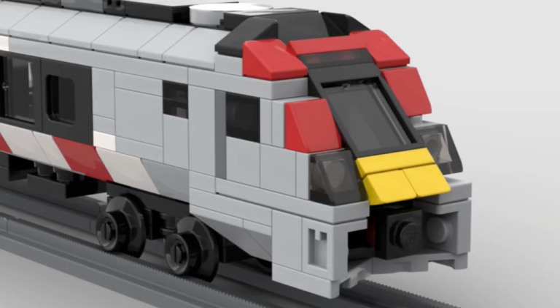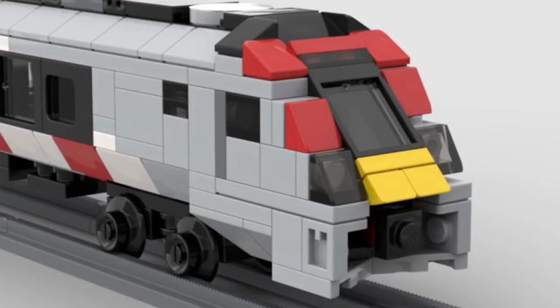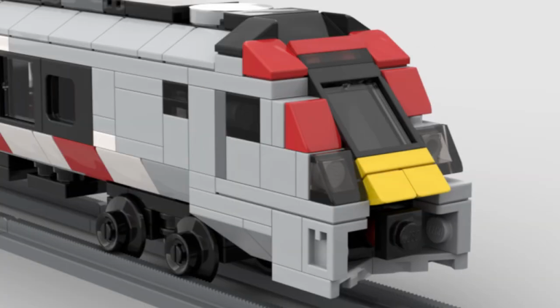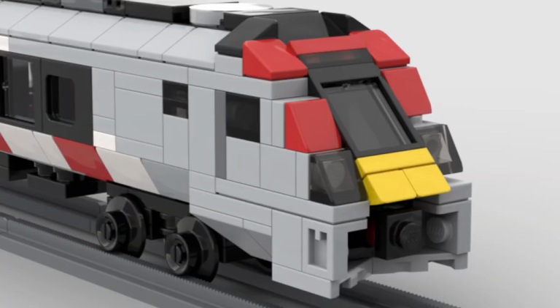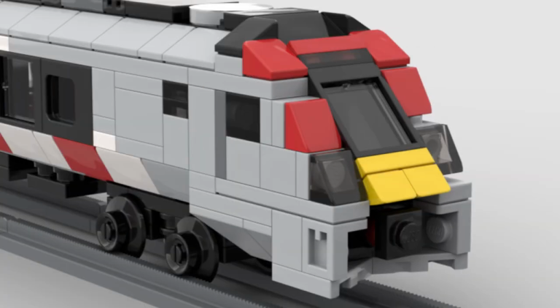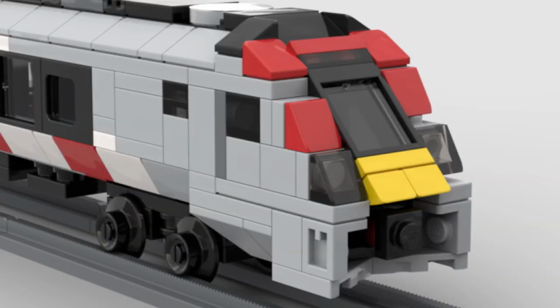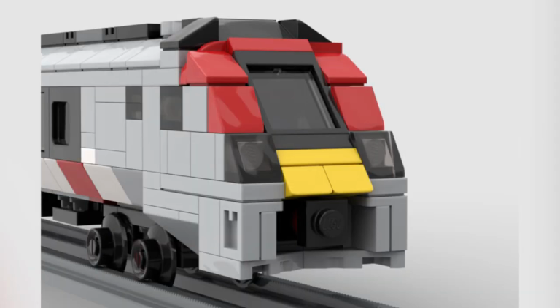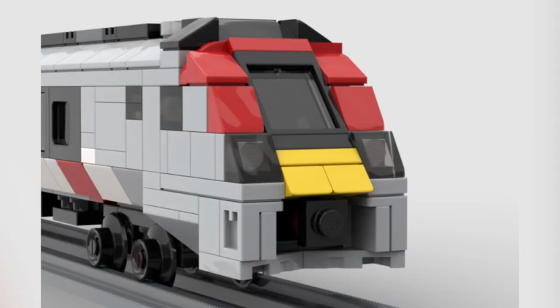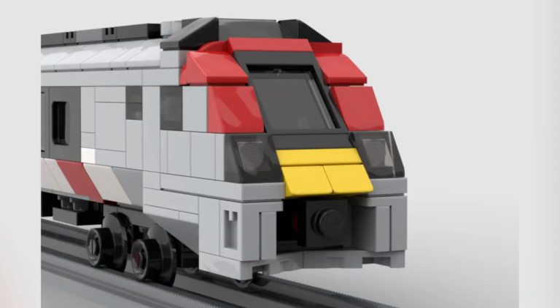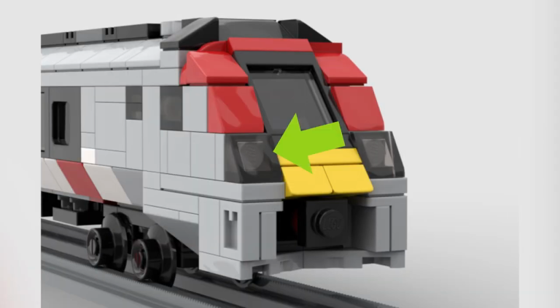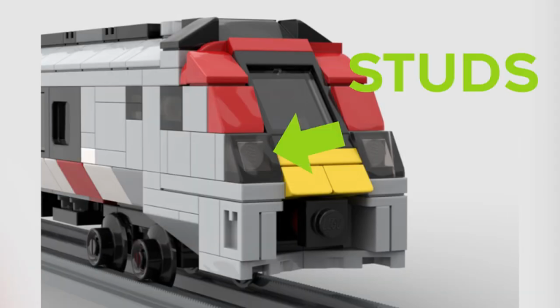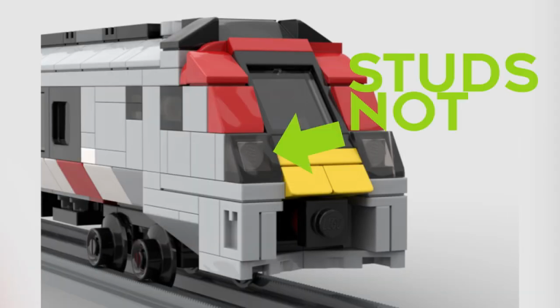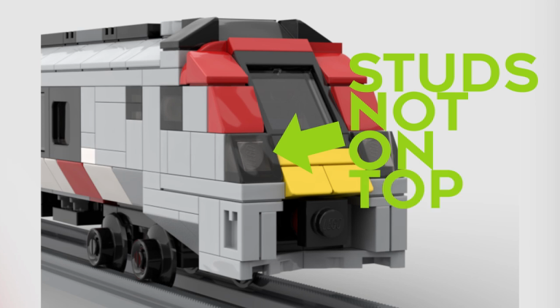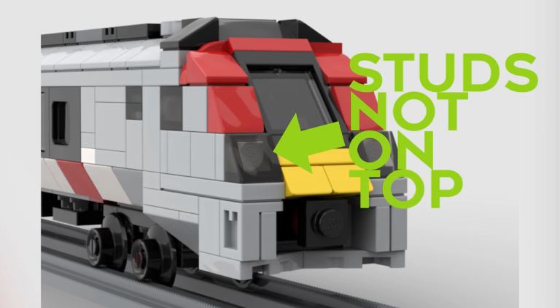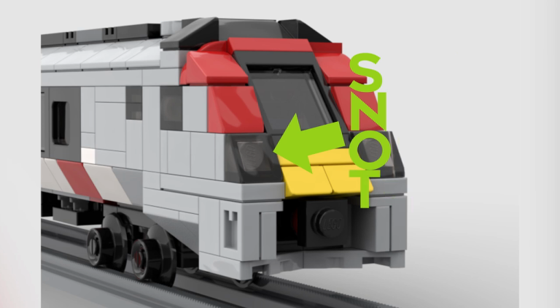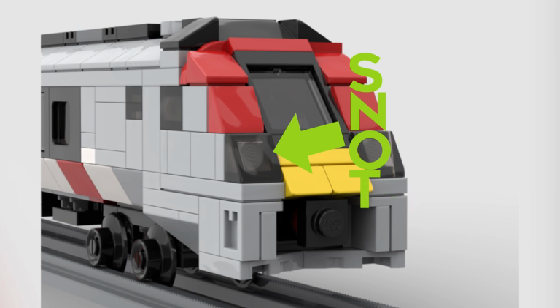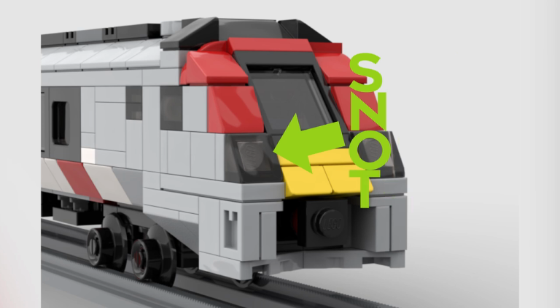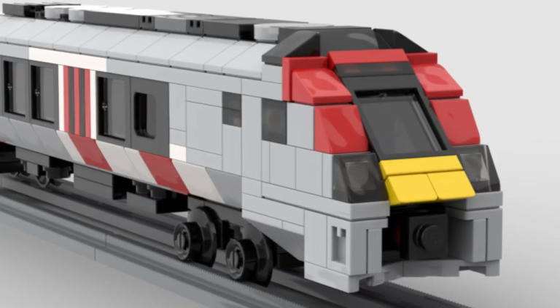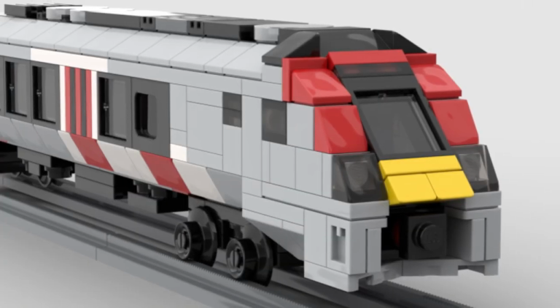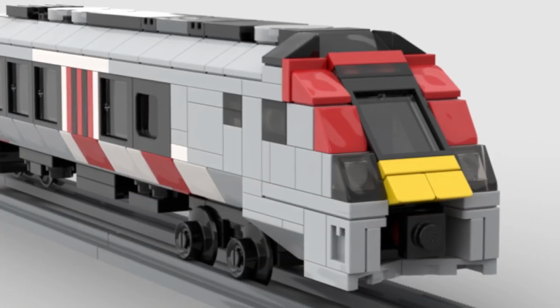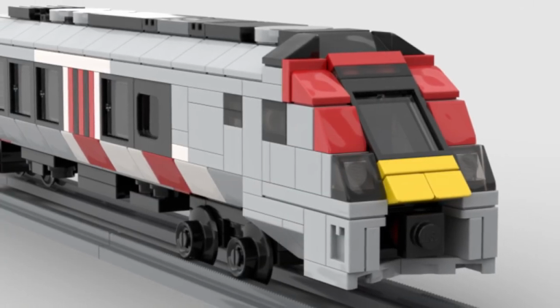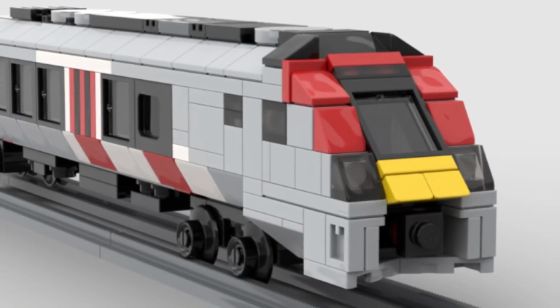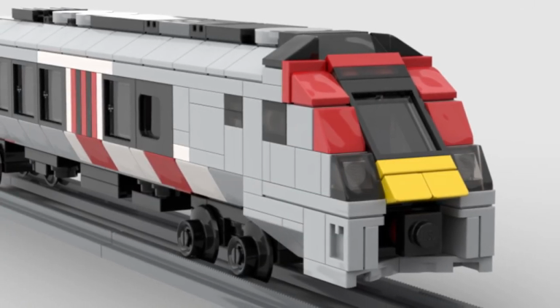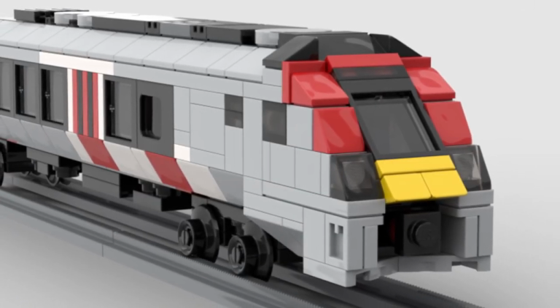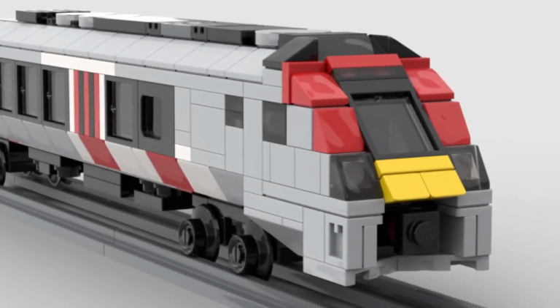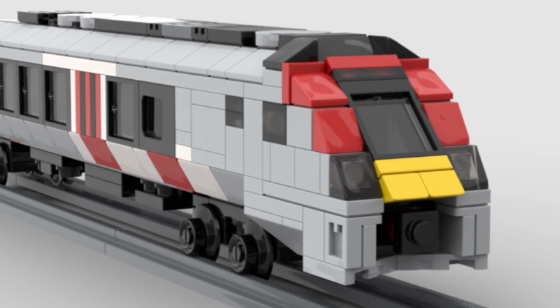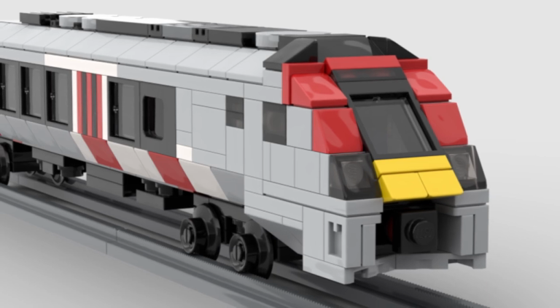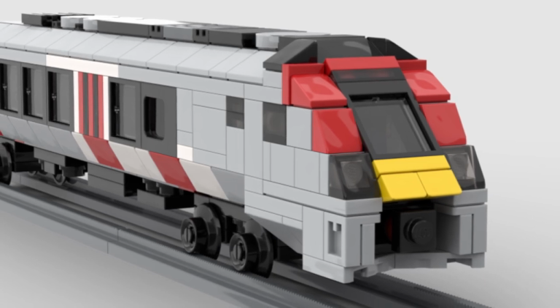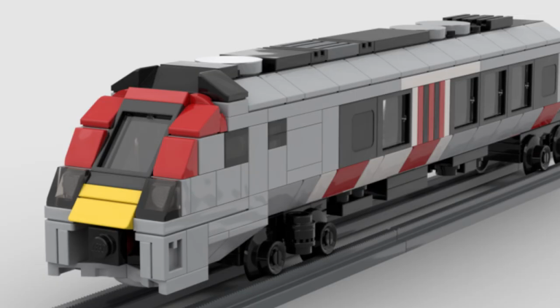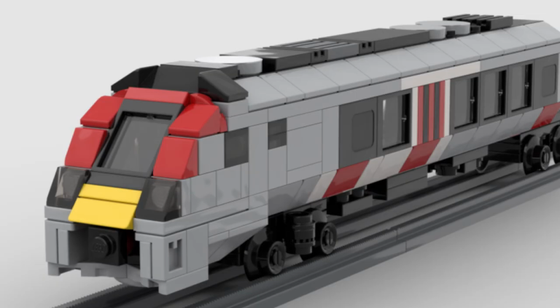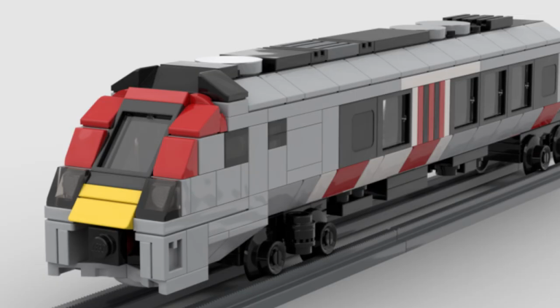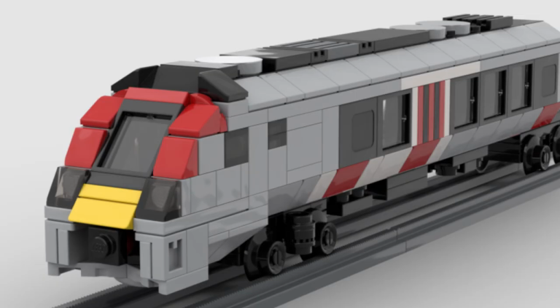So I tinkered with ways to fix this until a radical design overhaul using studs-not-on-top, or SNOT techniques. And whilst it's not perfect, I think this is a much nicer front design — or back design, as they're kind of the same.